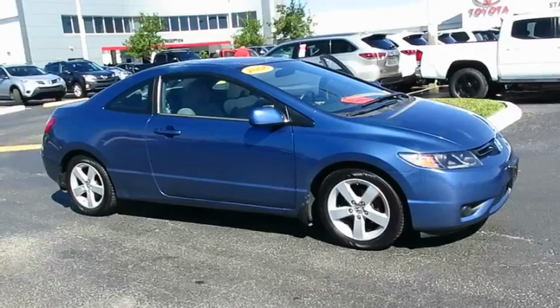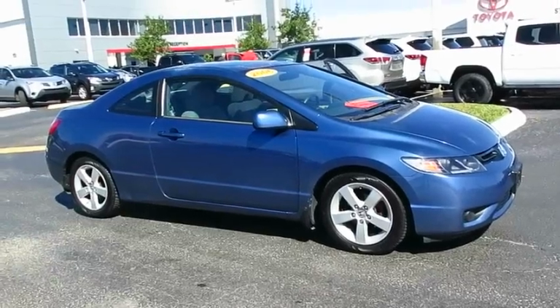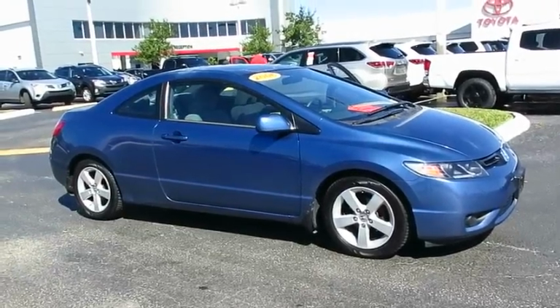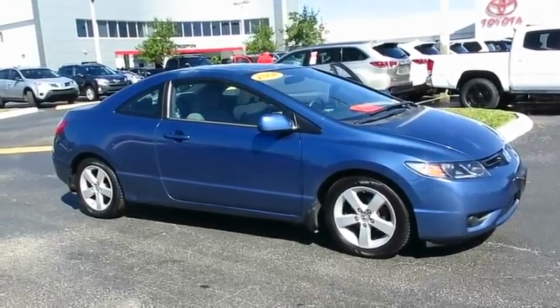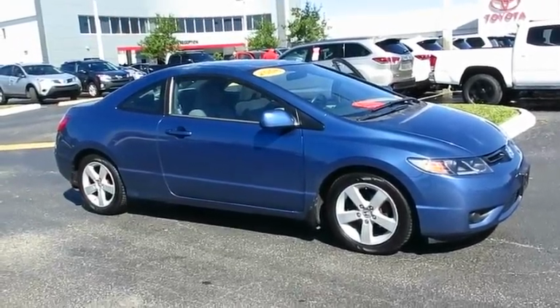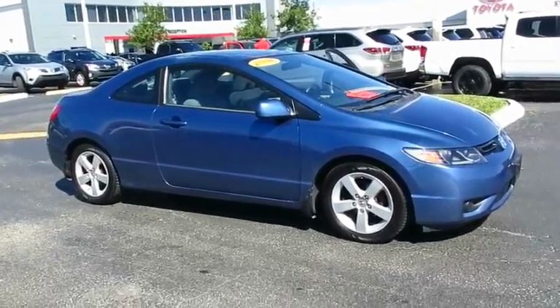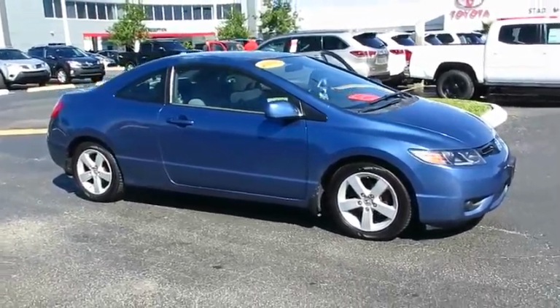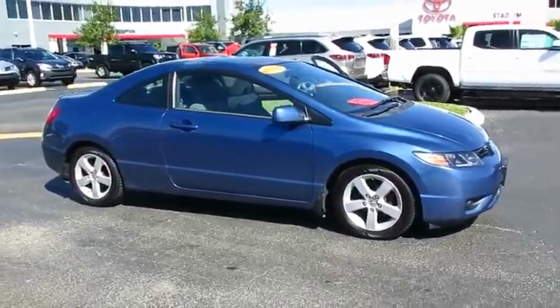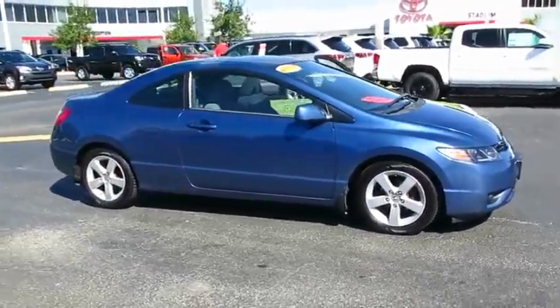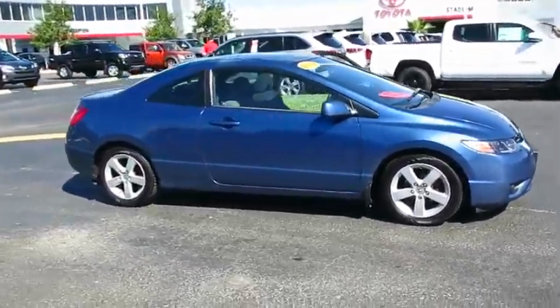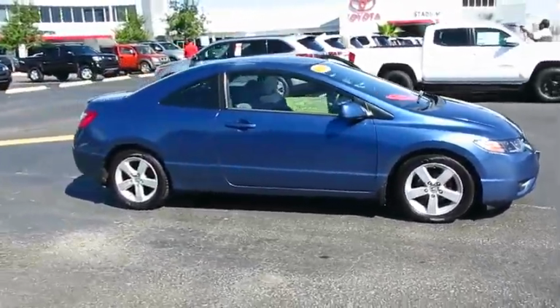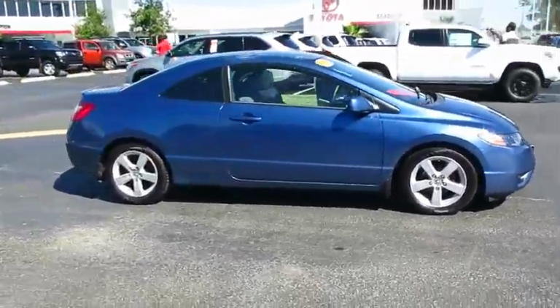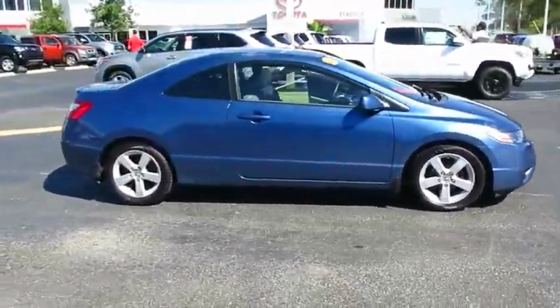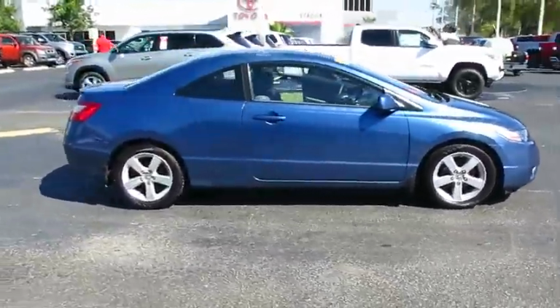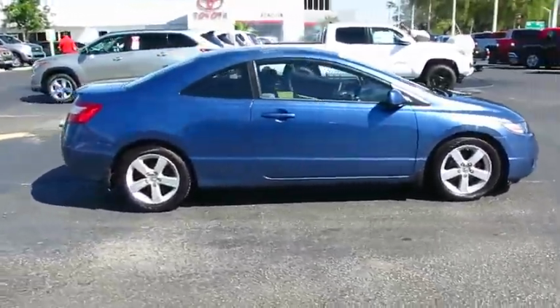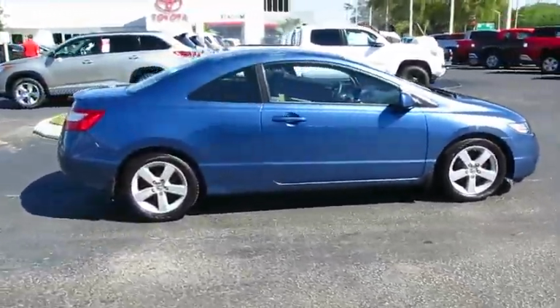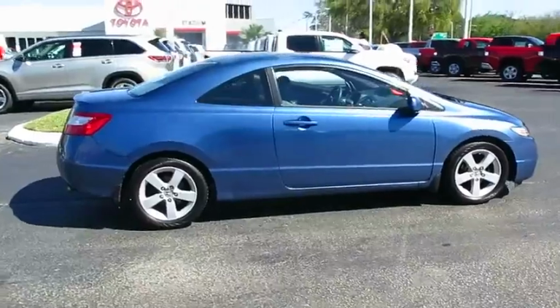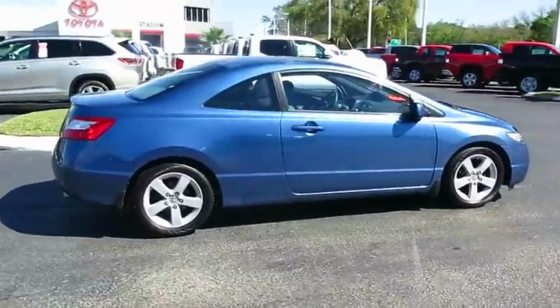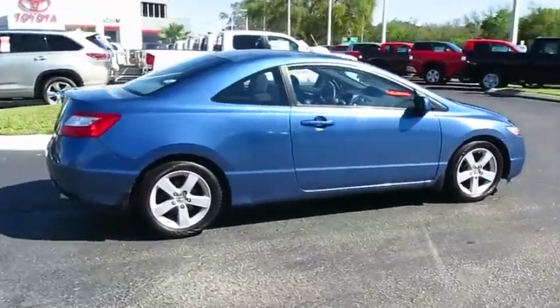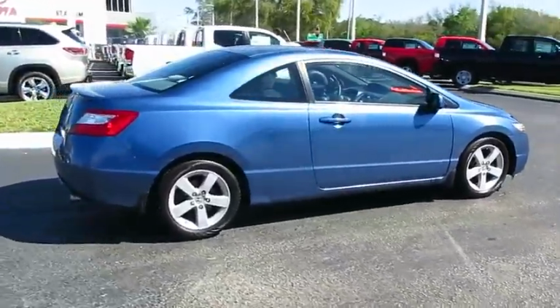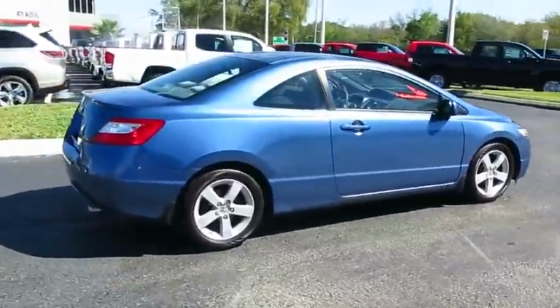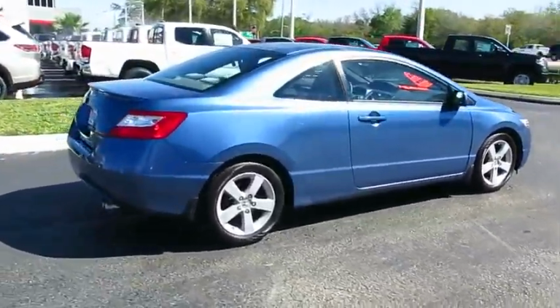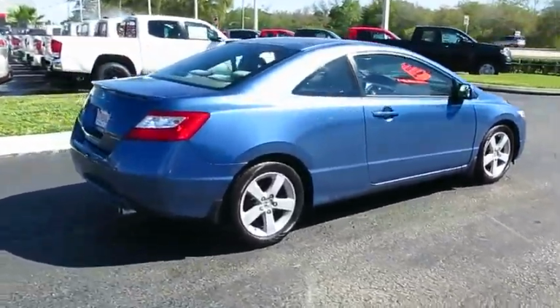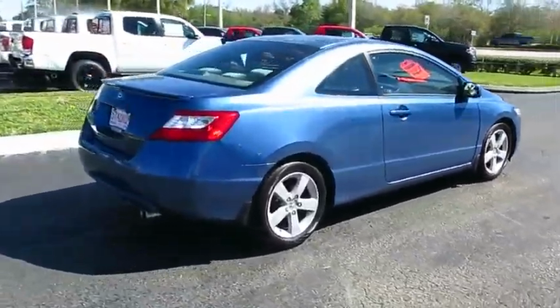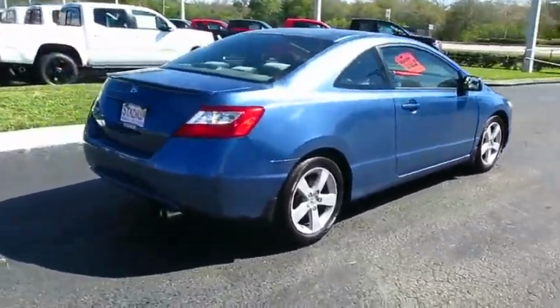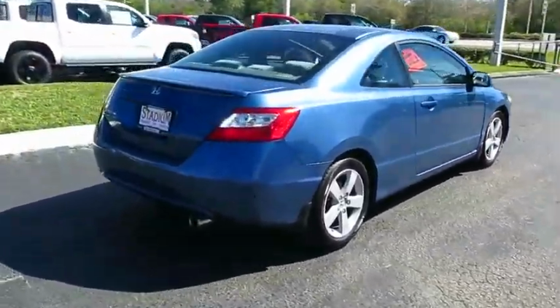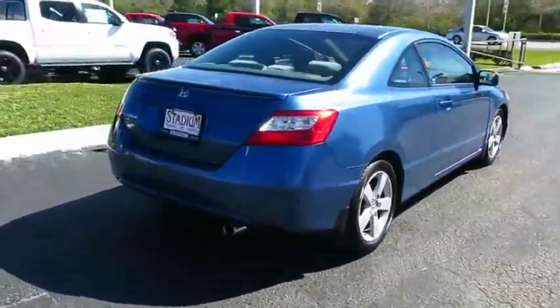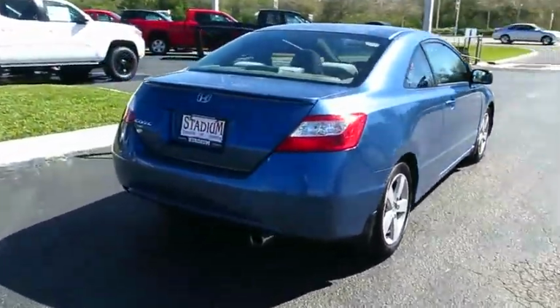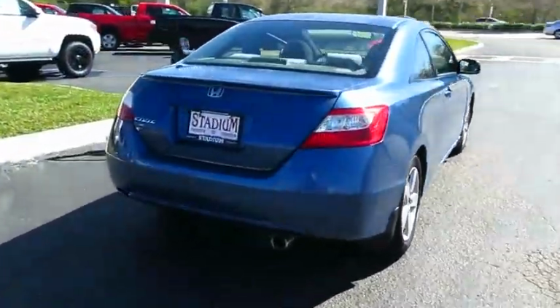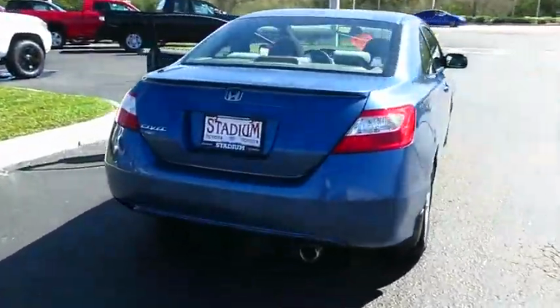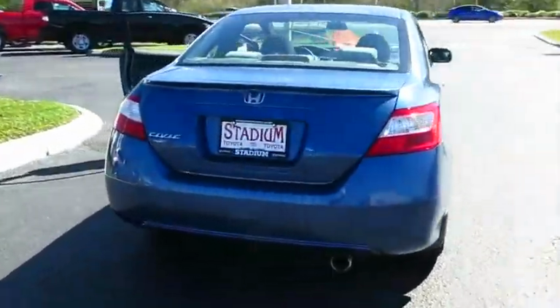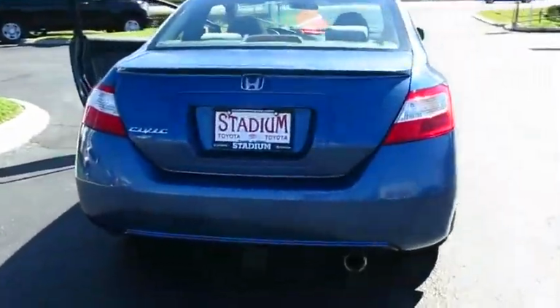2006 Honda Civic — practical, awesome gas mileage, and incredibly reliable. This vehicle has less than 125,000 miles.